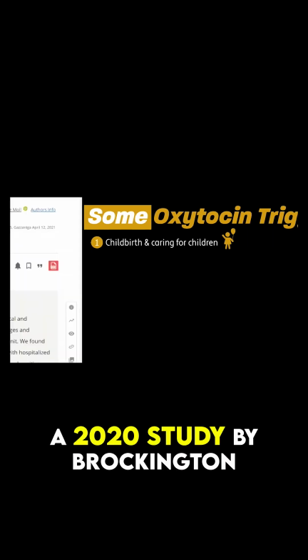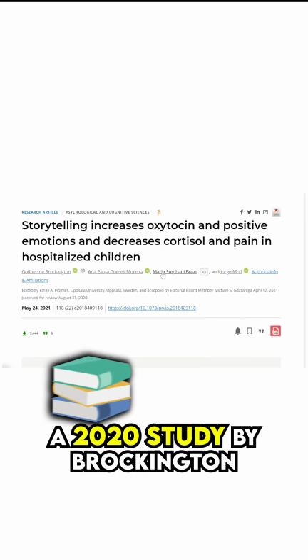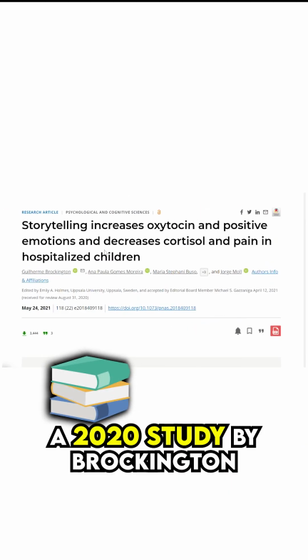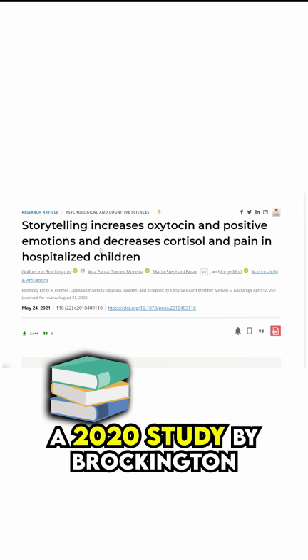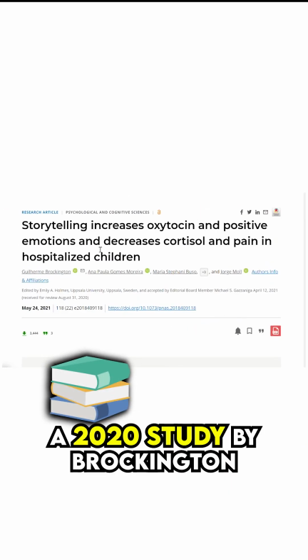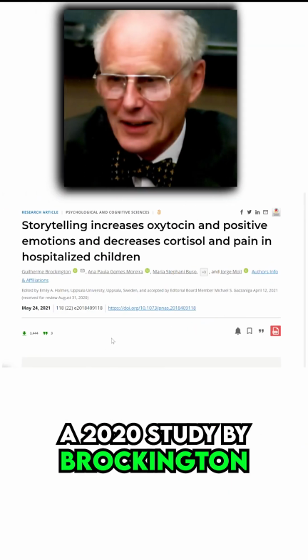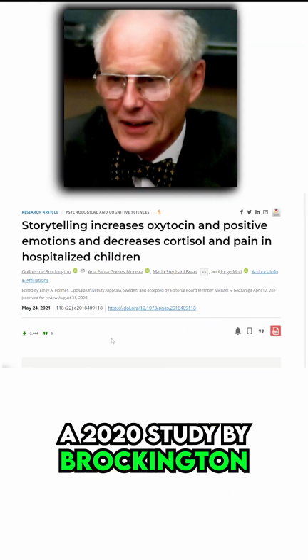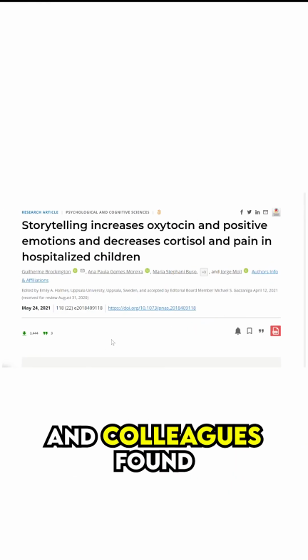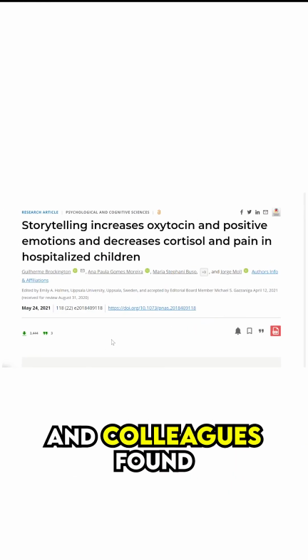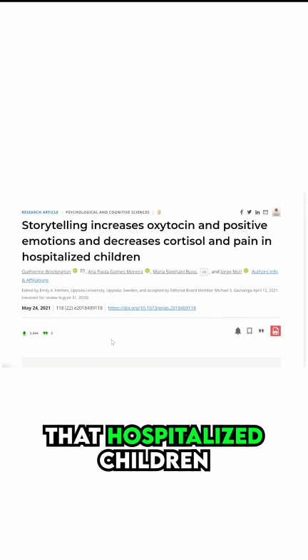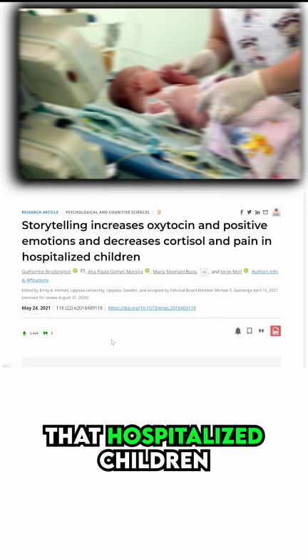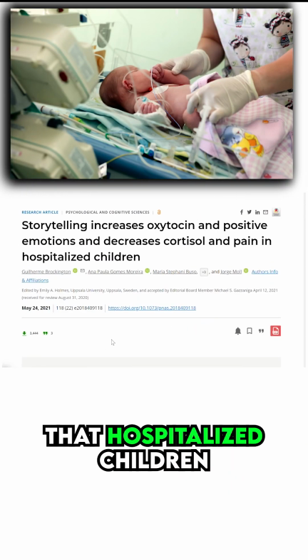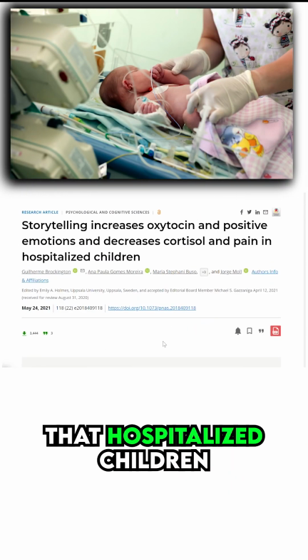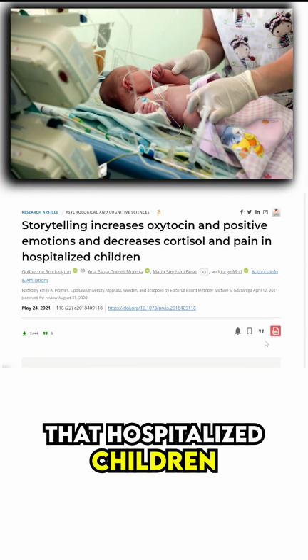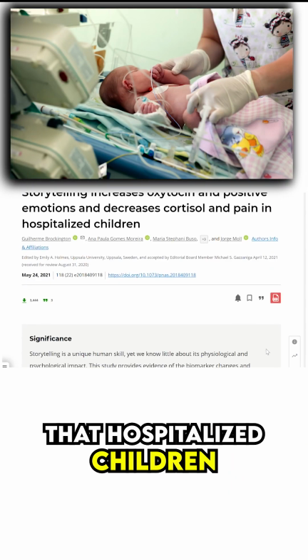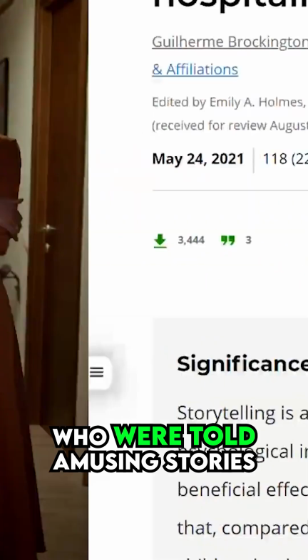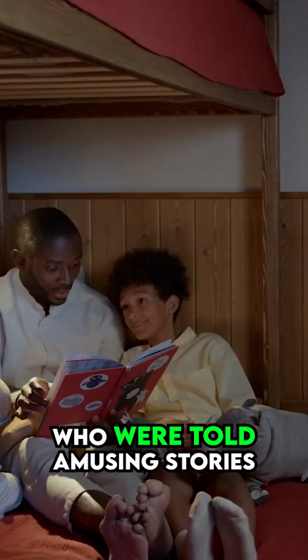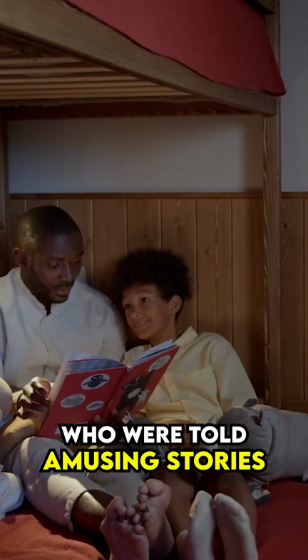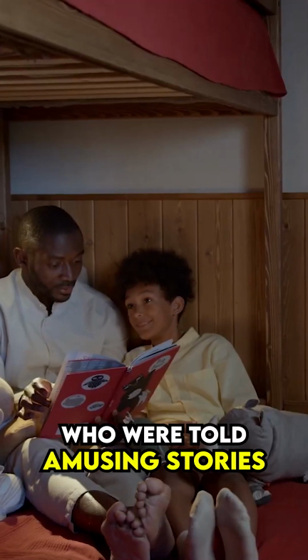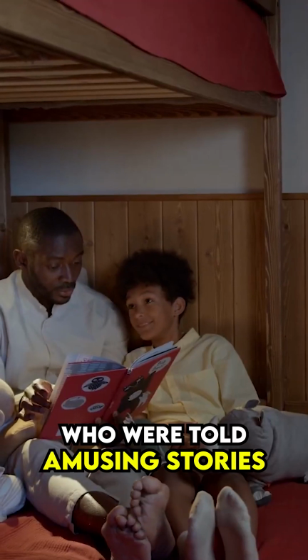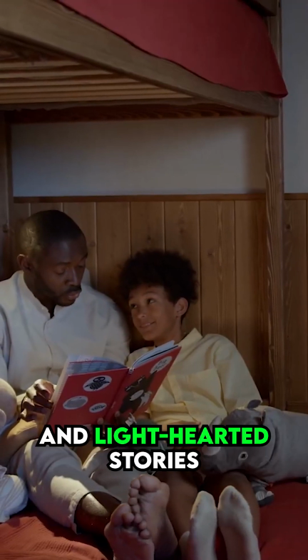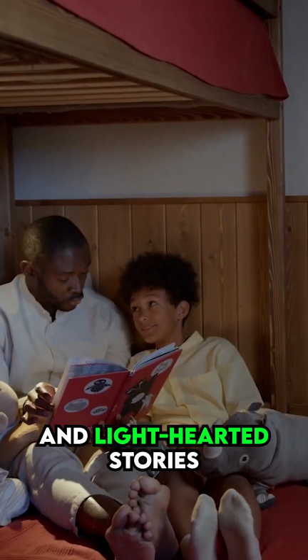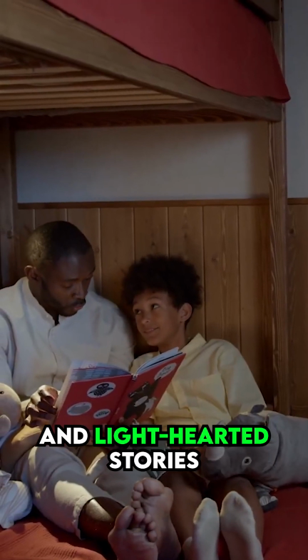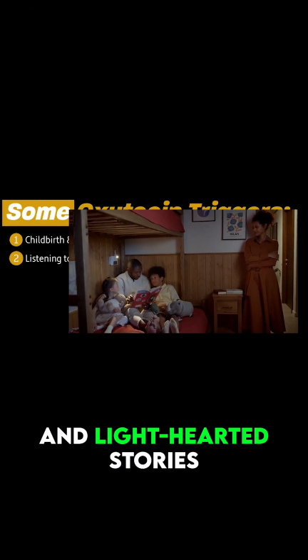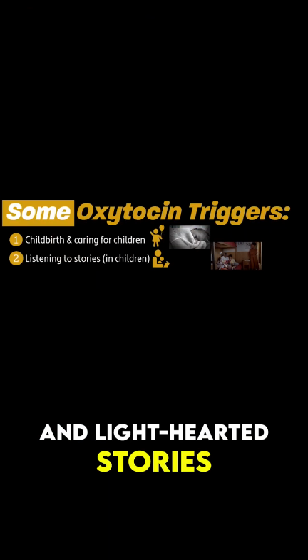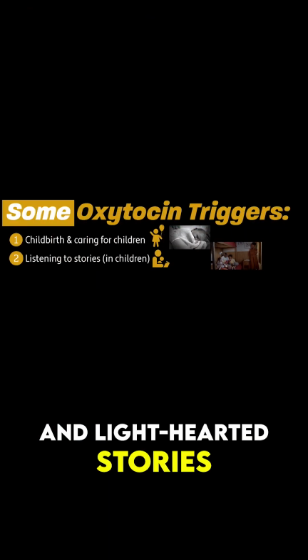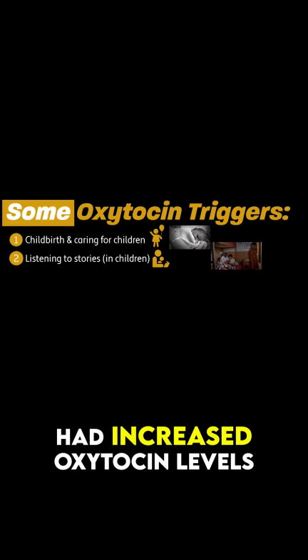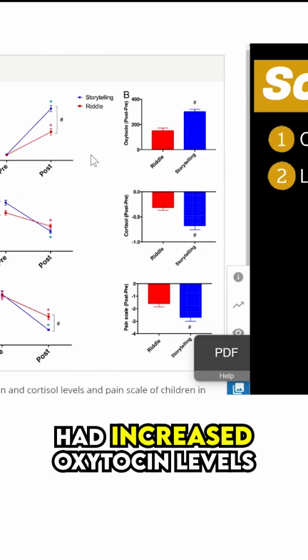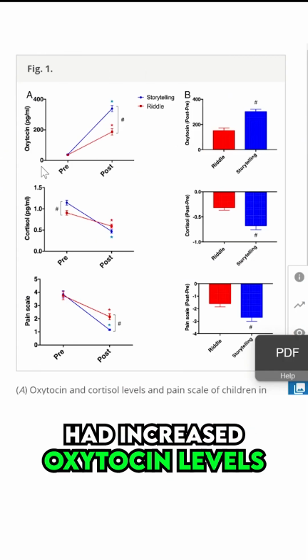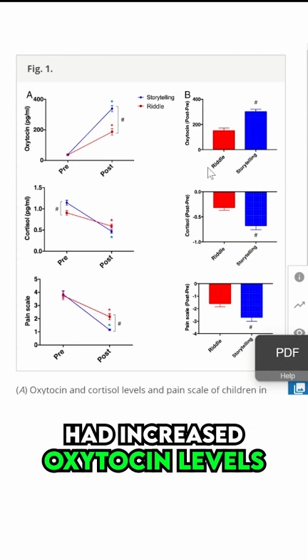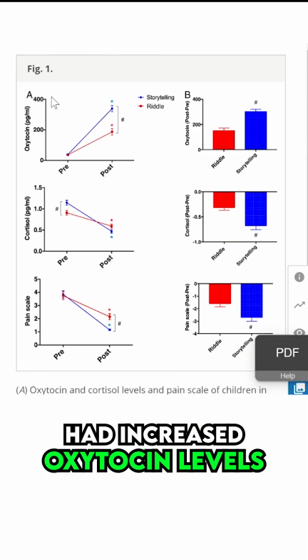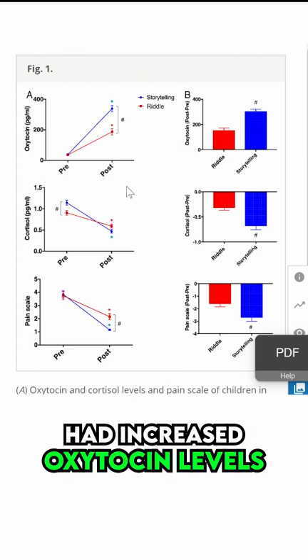A 2020 study by Brockington and colleagues found that hospitalized children who were told amusing stories and lighthearted stories had increased oxytocin levels.